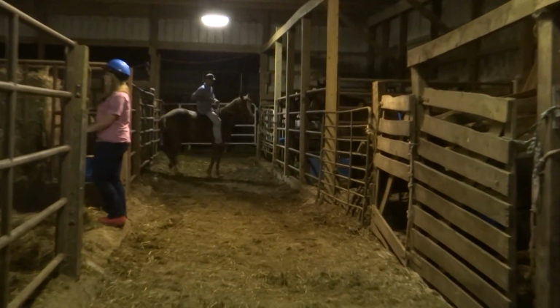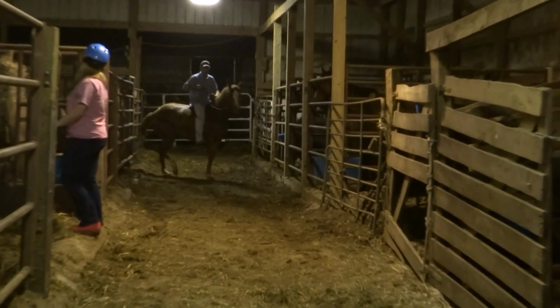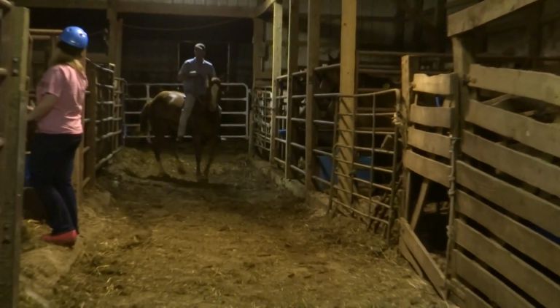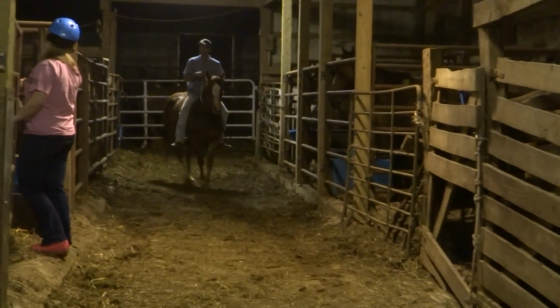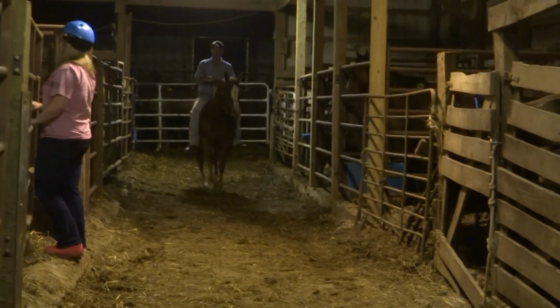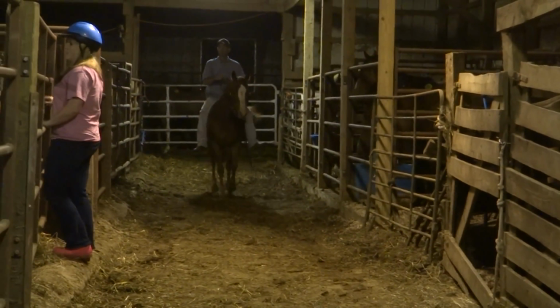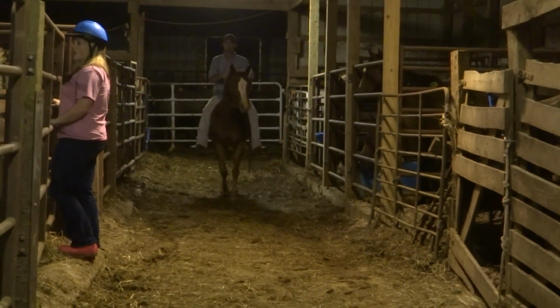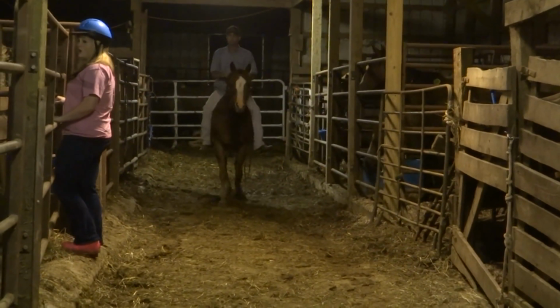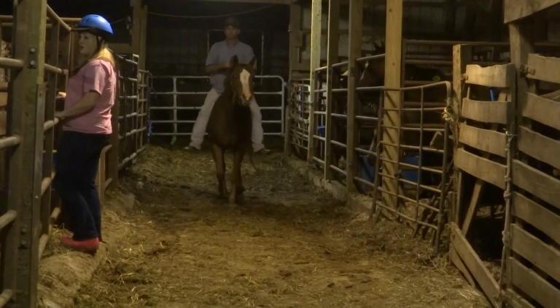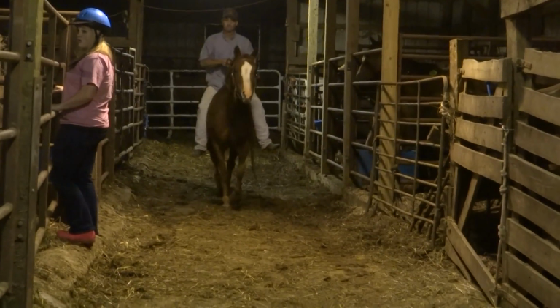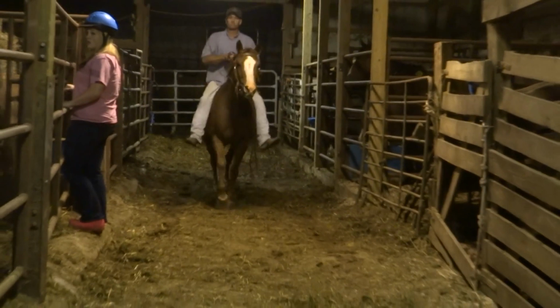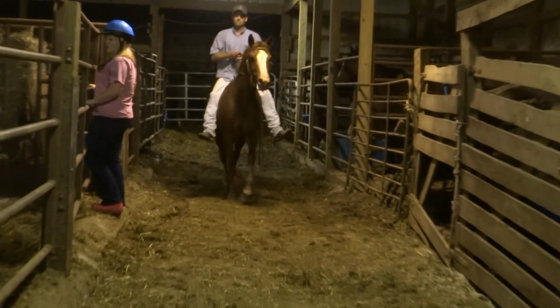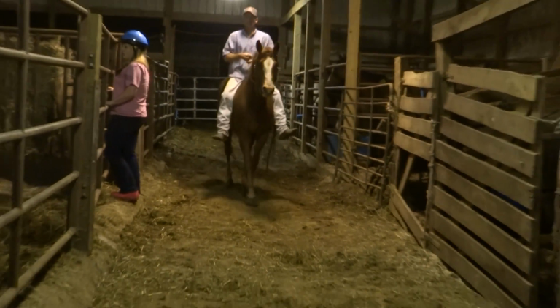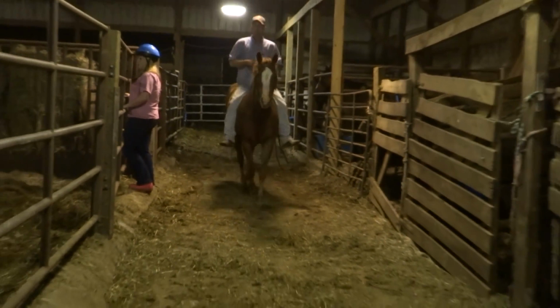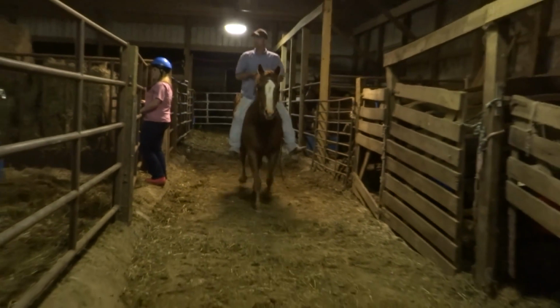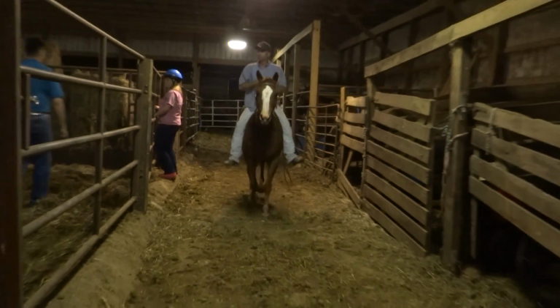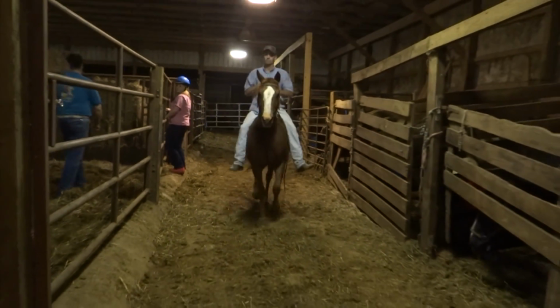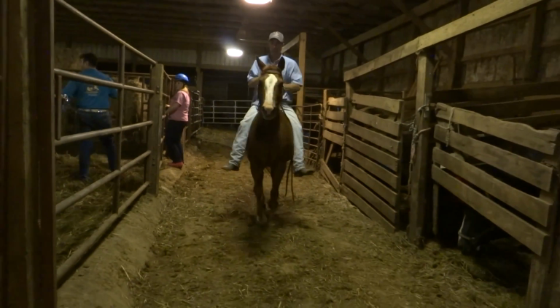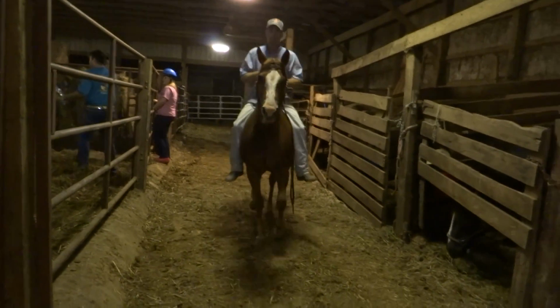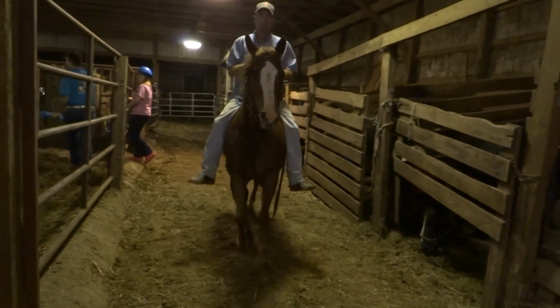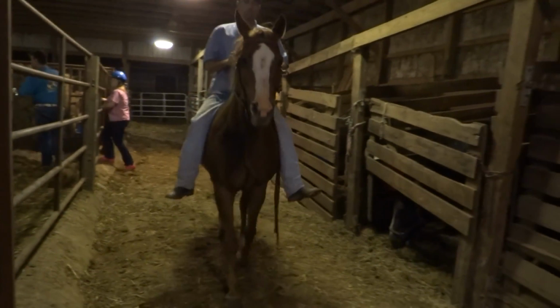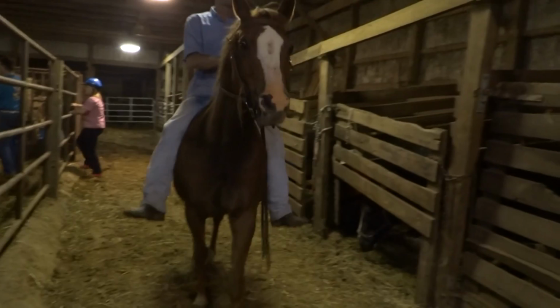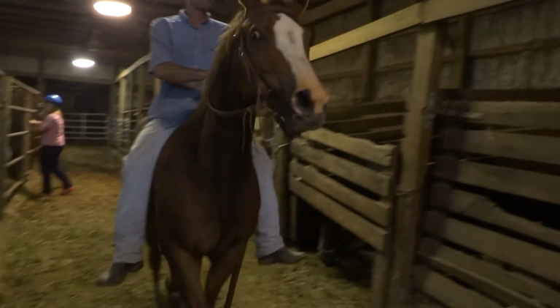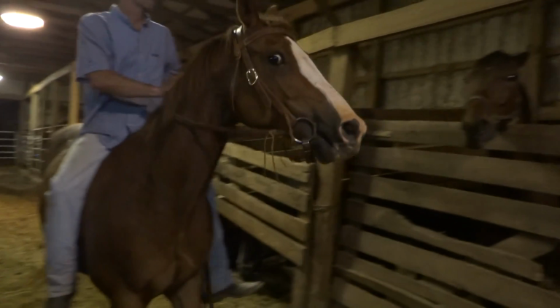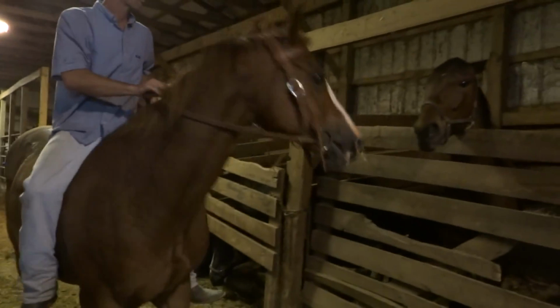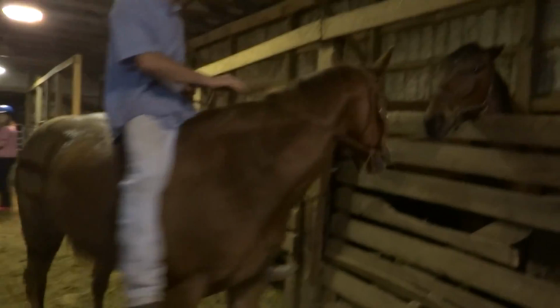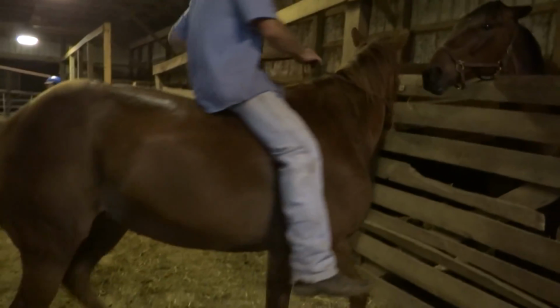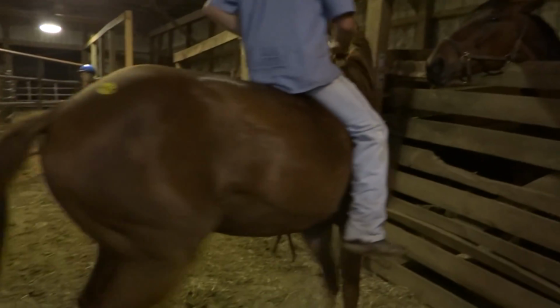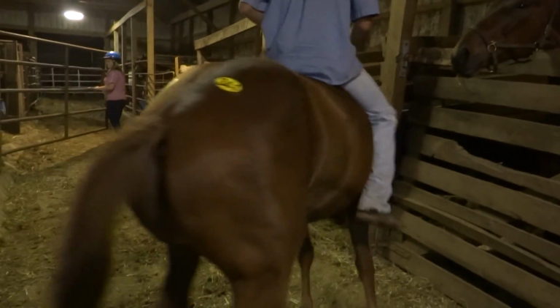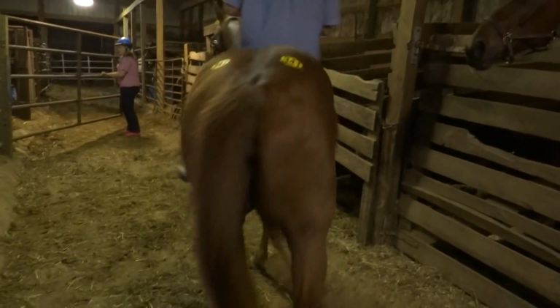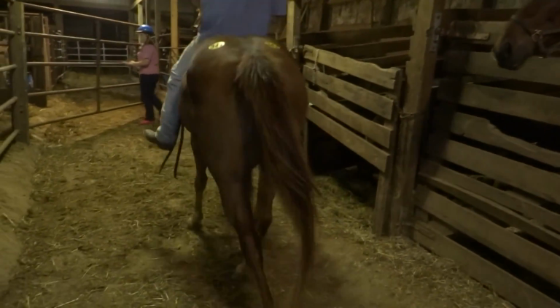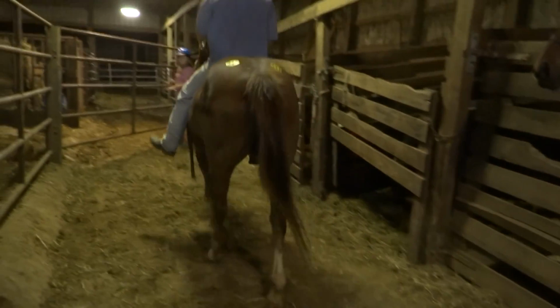Got a chestnut quarter horse mare, white legs, two hind whites. Supposed to have papers with her. Hip tag three four one.